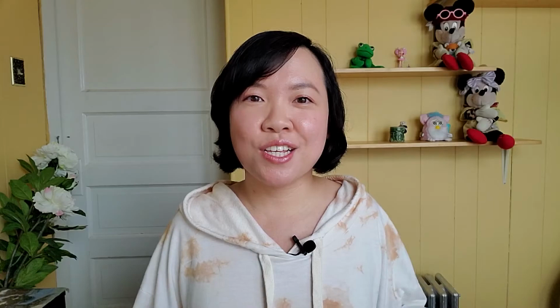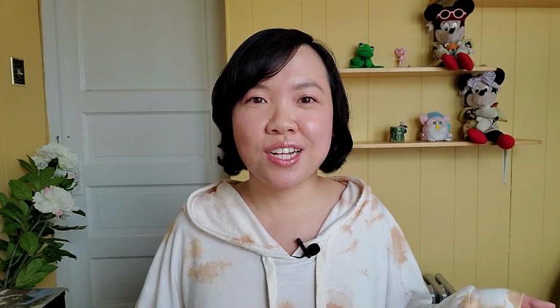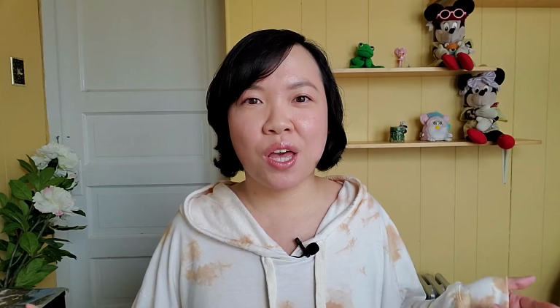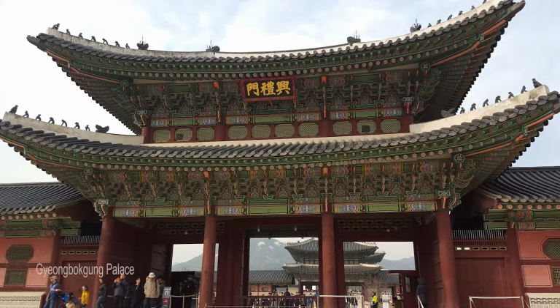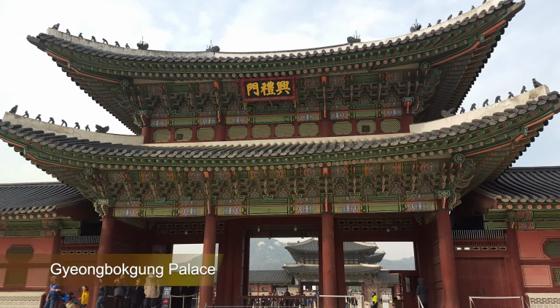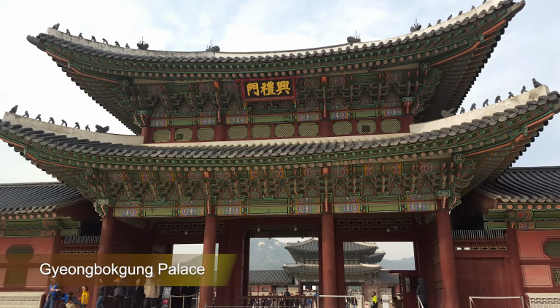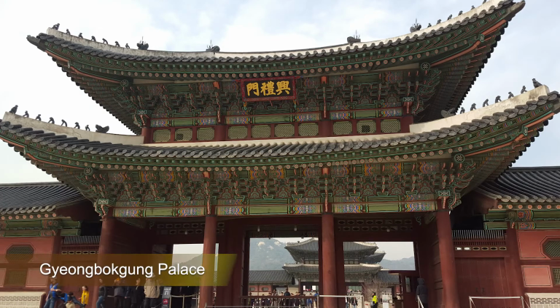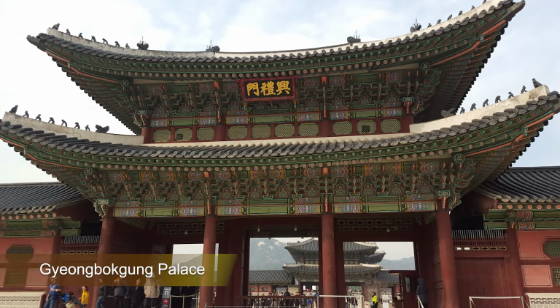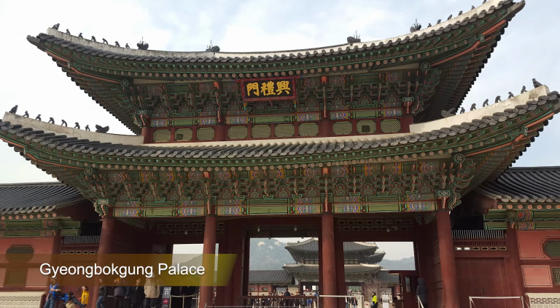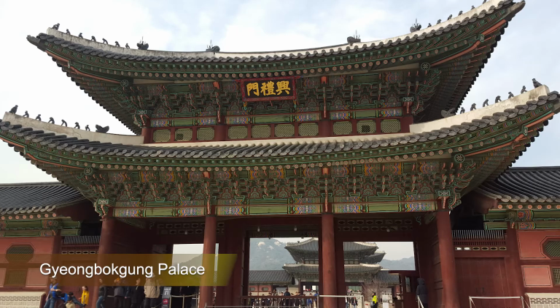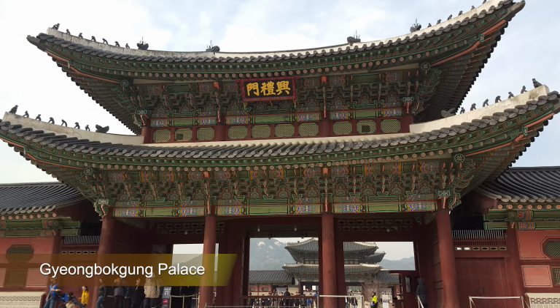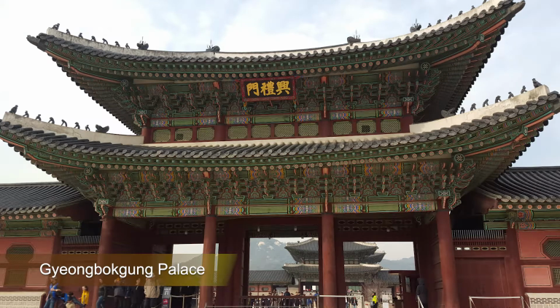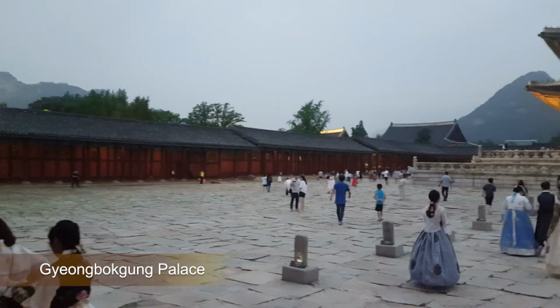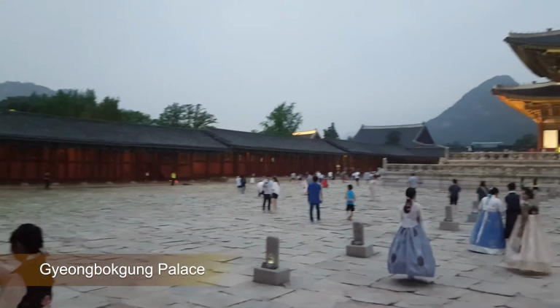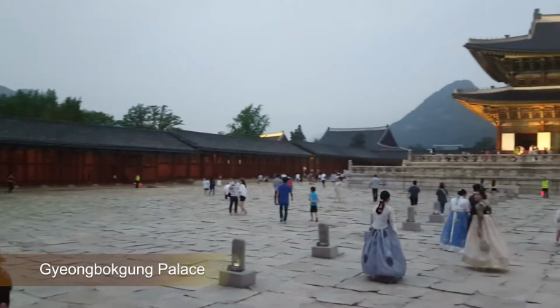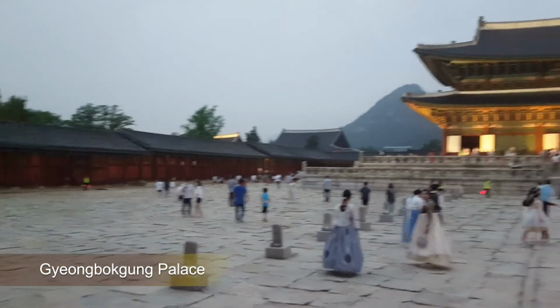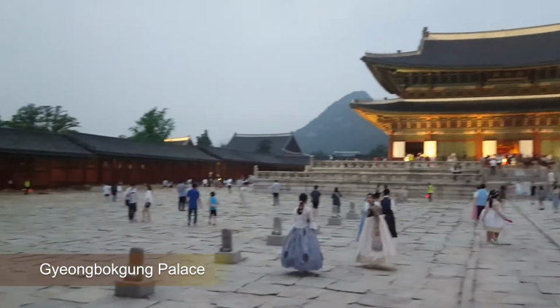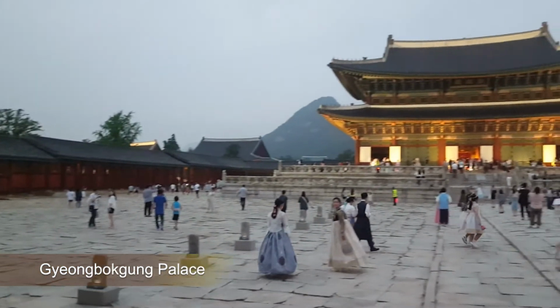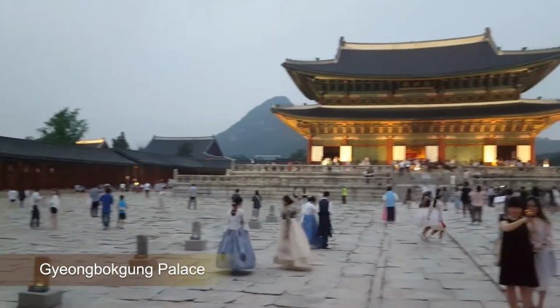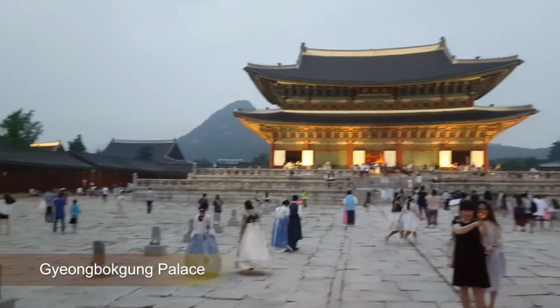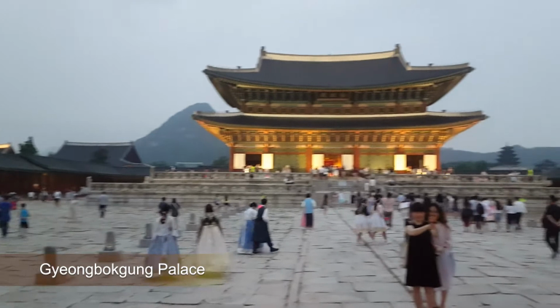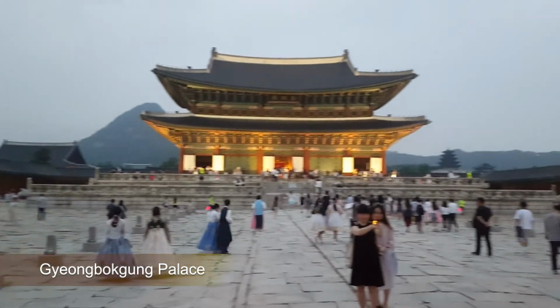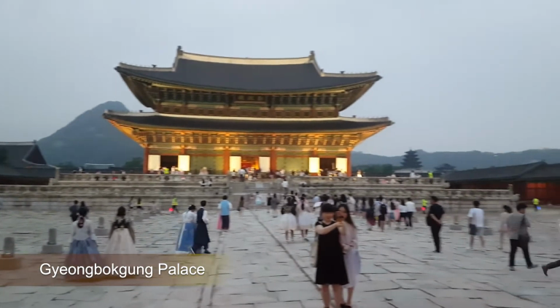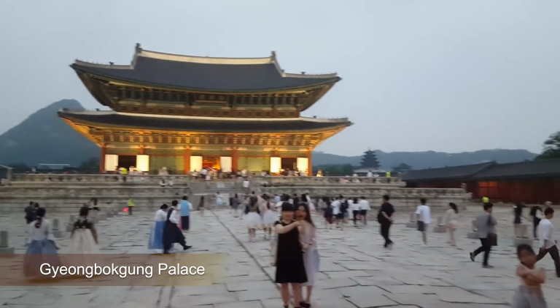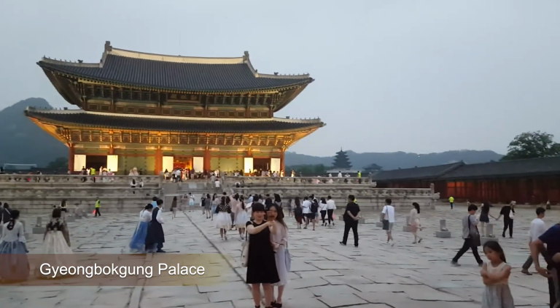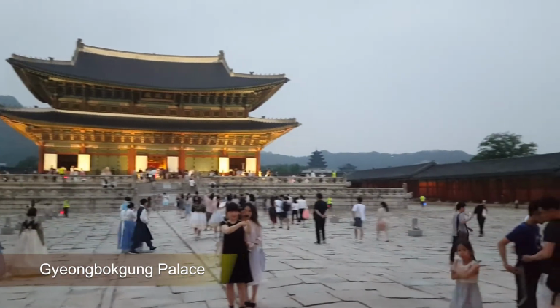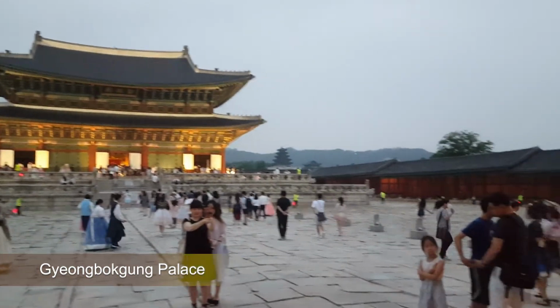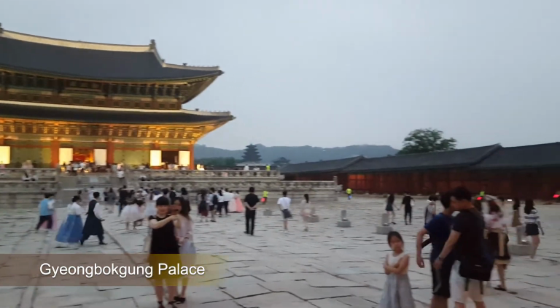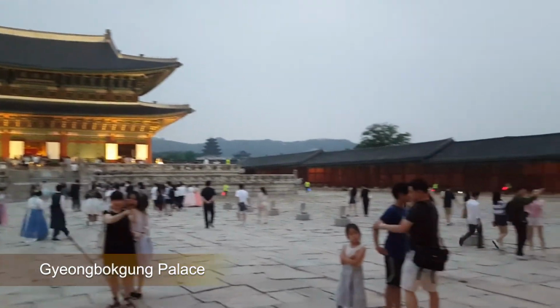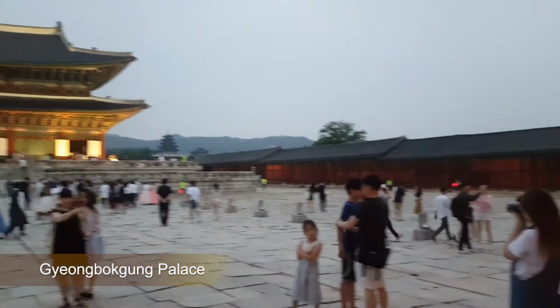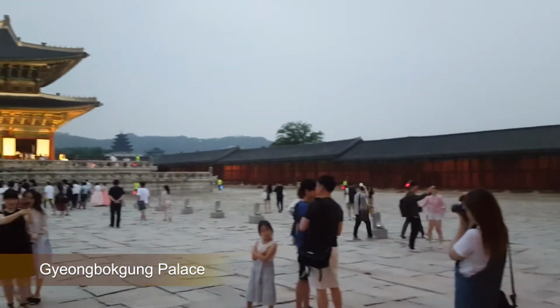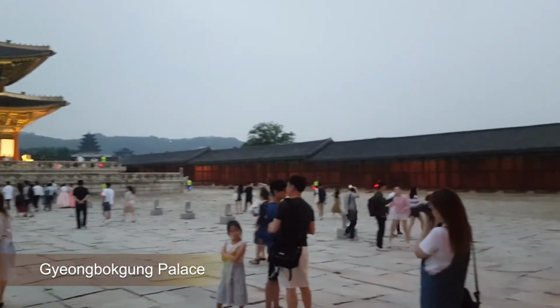First on the list, we have Gyeongbokgung Palace, which is the largest palace in Seoul. You'll see a lot of people dressed in hanbok, which is the traditional Korean clothing. It's right in the middle of the city, right by Gwanghwamun Square, so it's definitely a must-see.